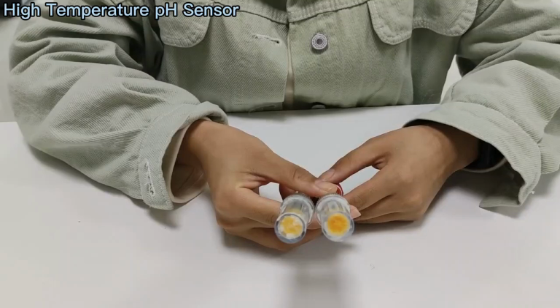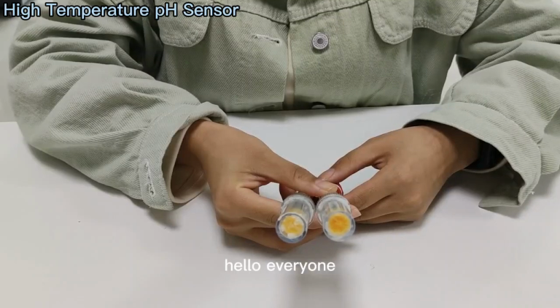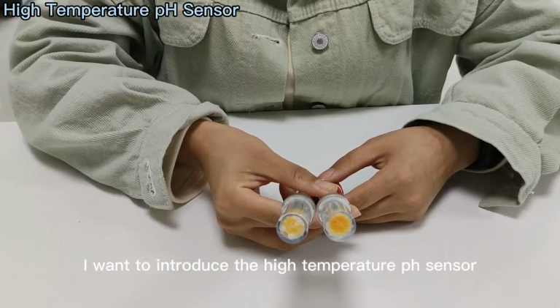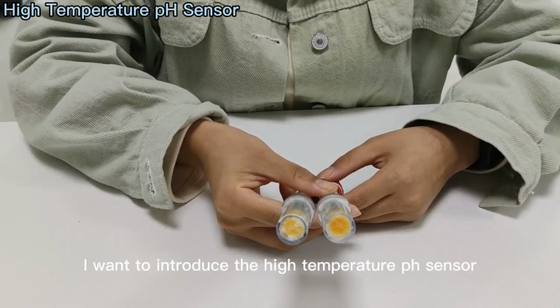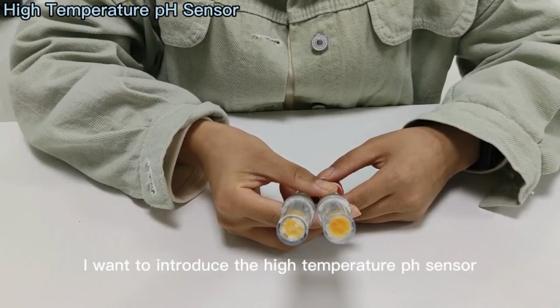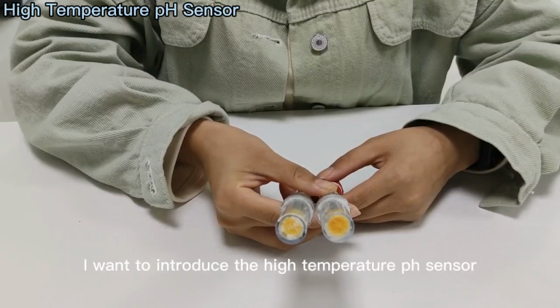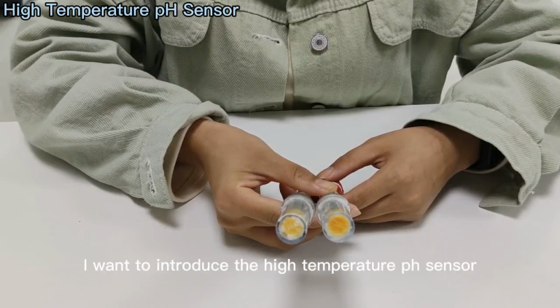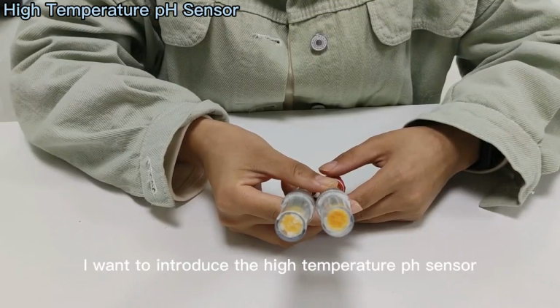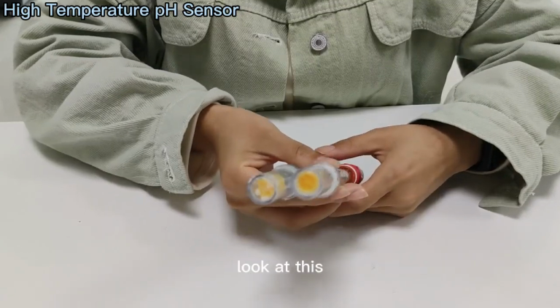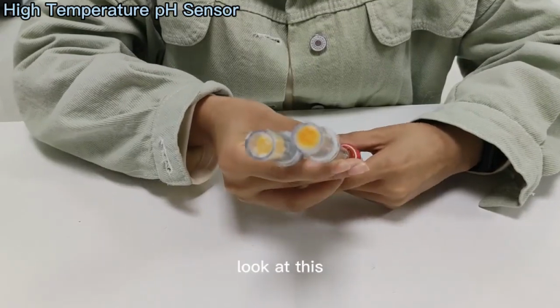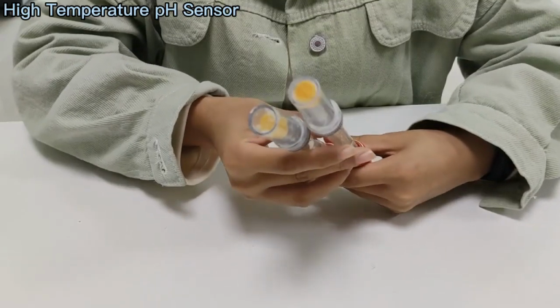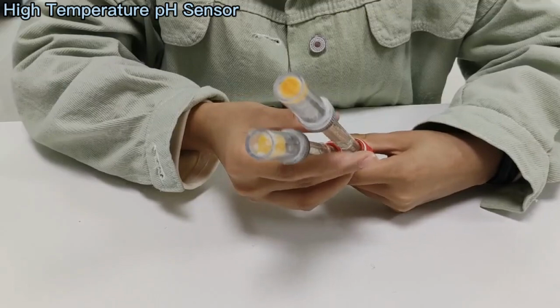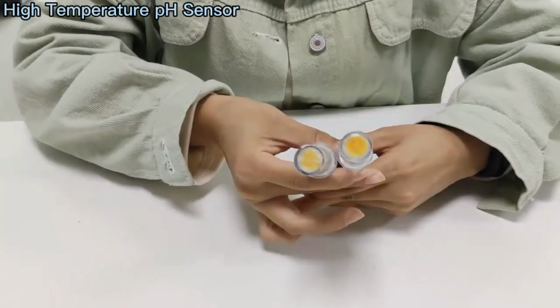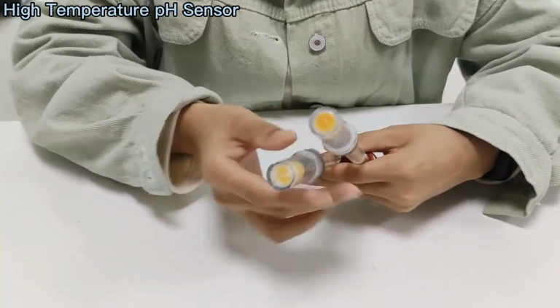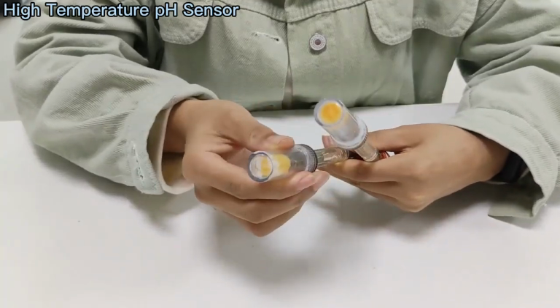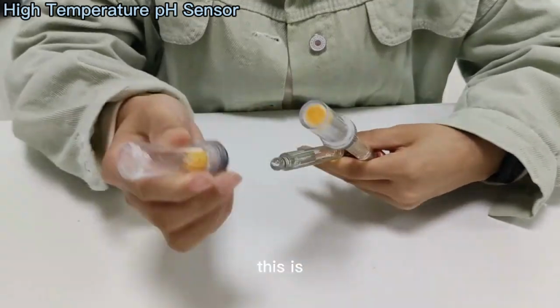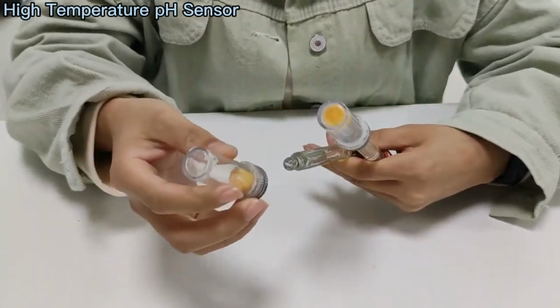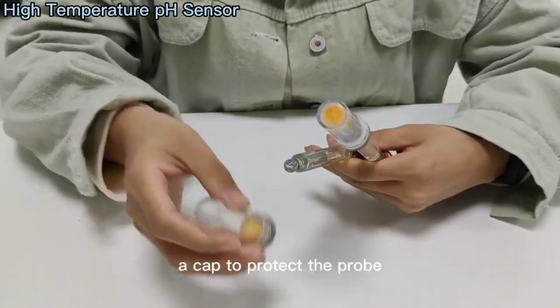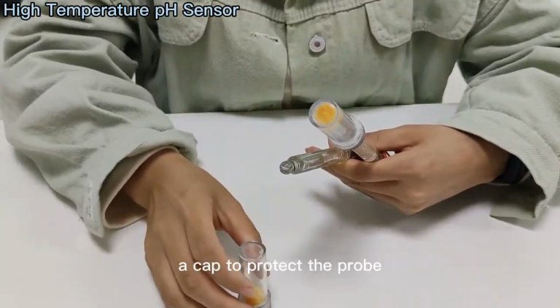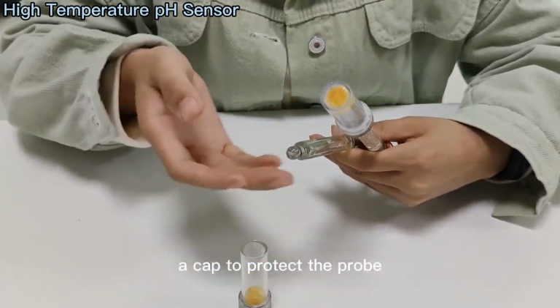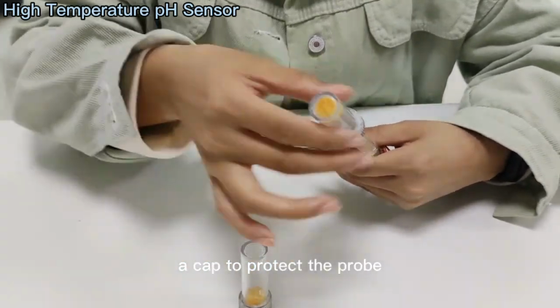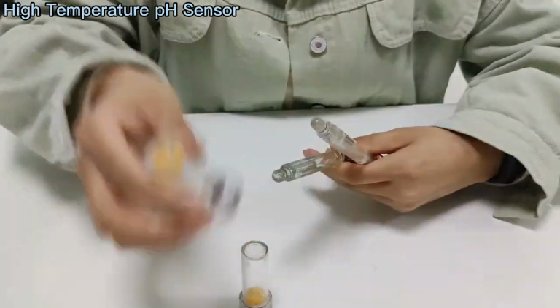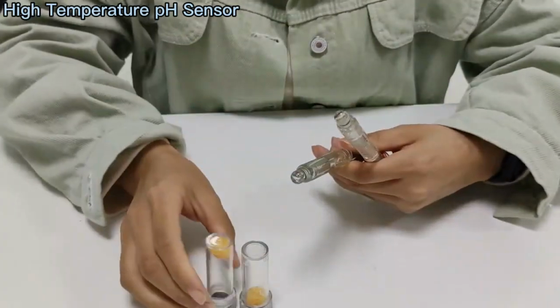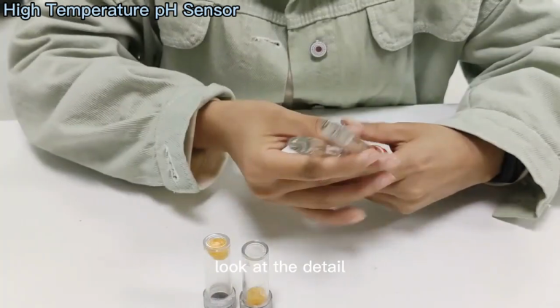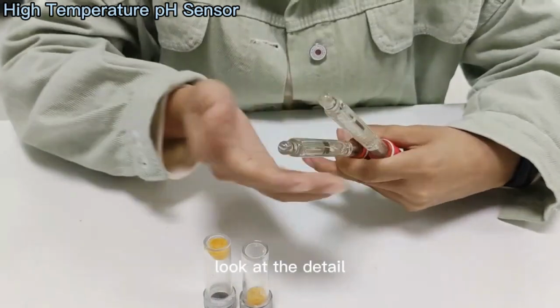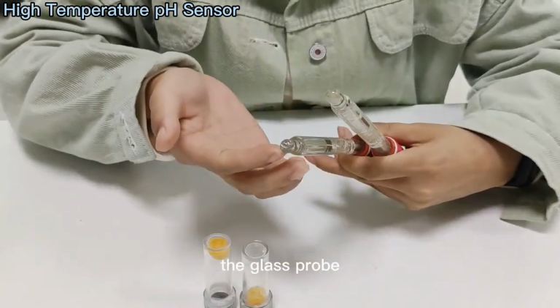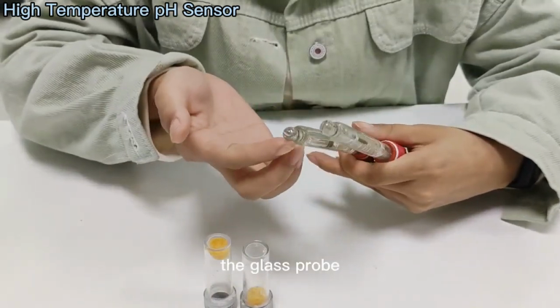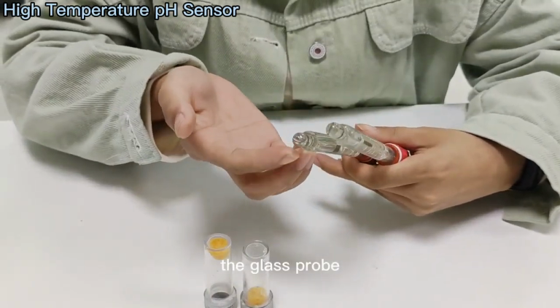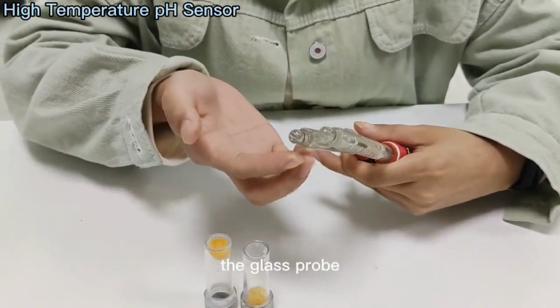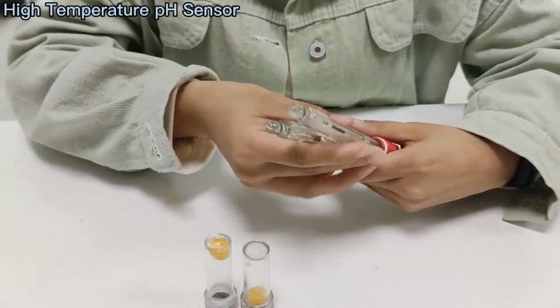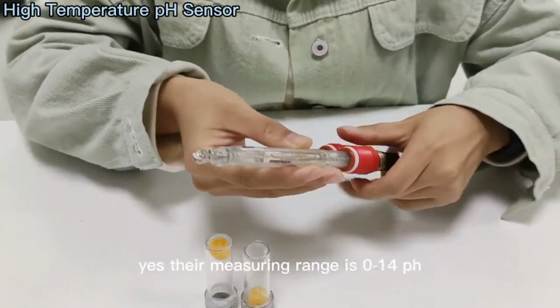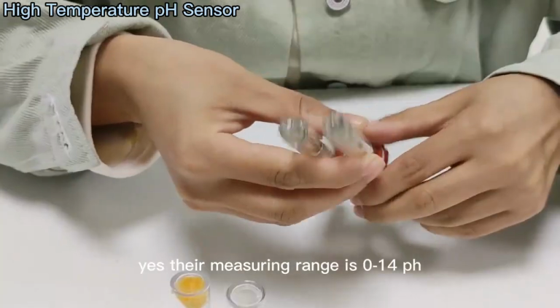Hello everyone, I want to introduce the high-temperature pH sensor. There is a camera to protect the probe — look at the detail — plus the probe.